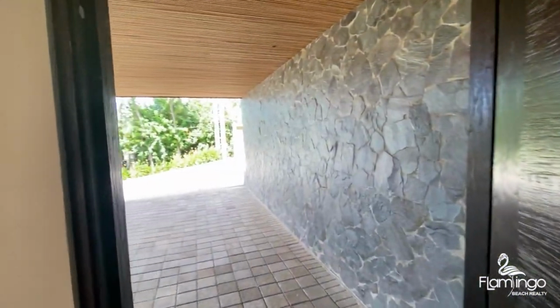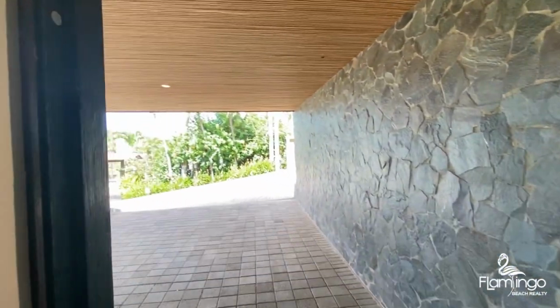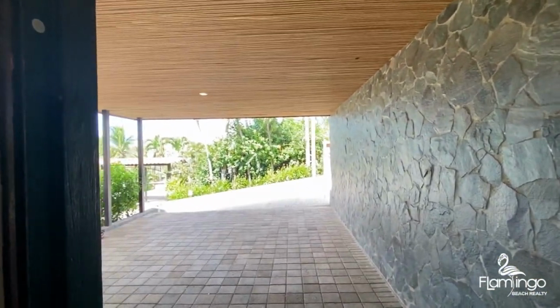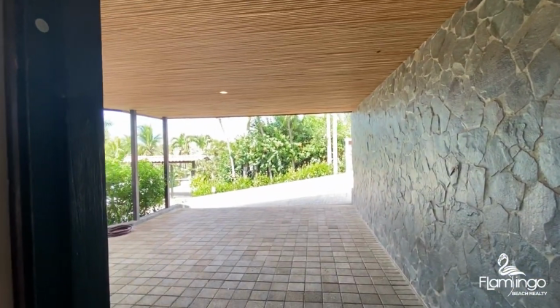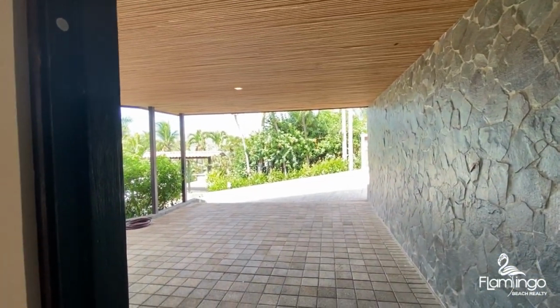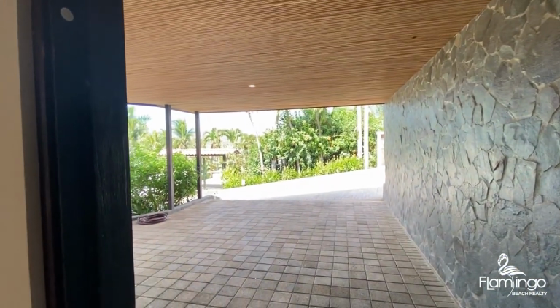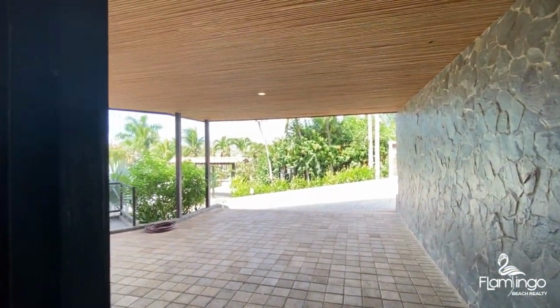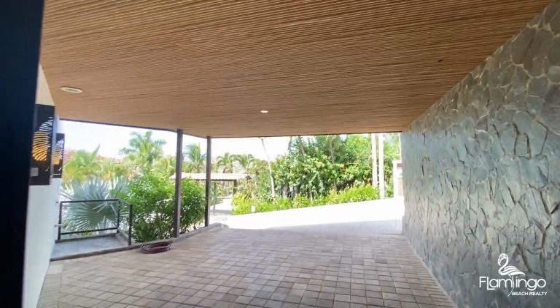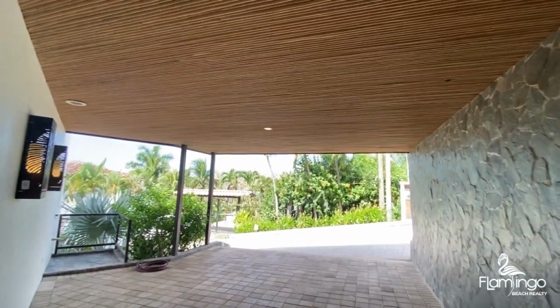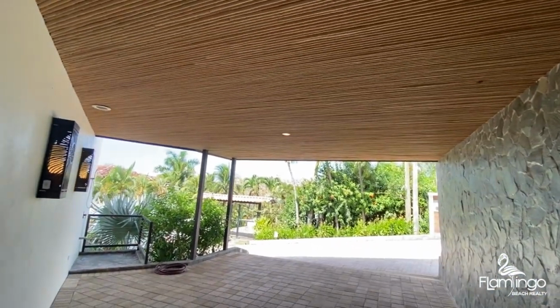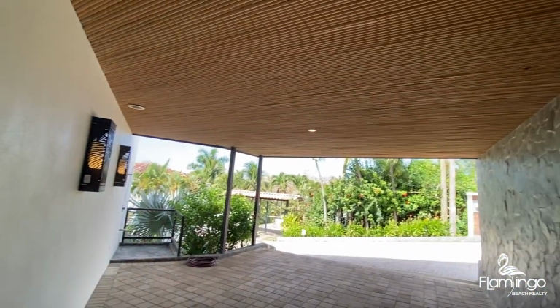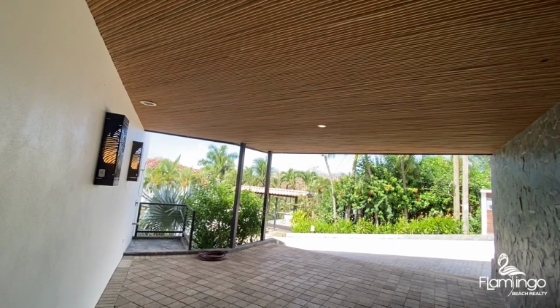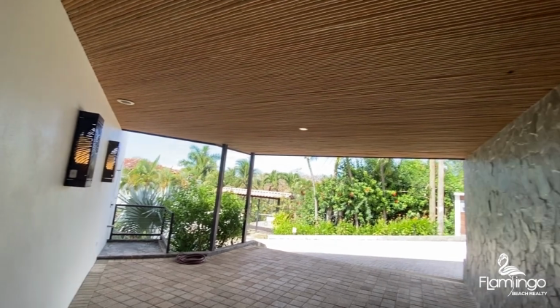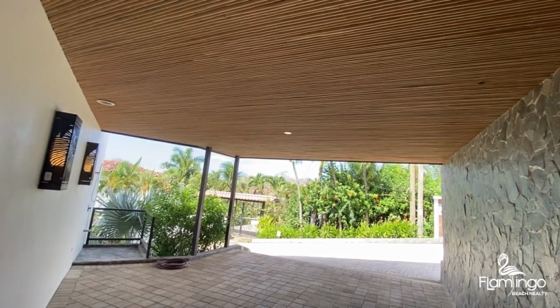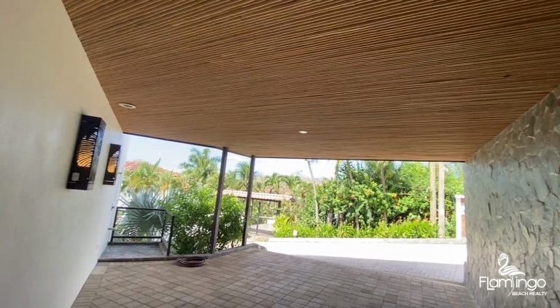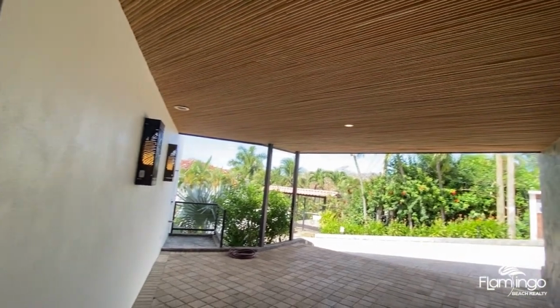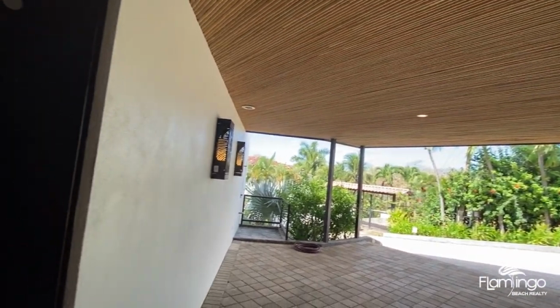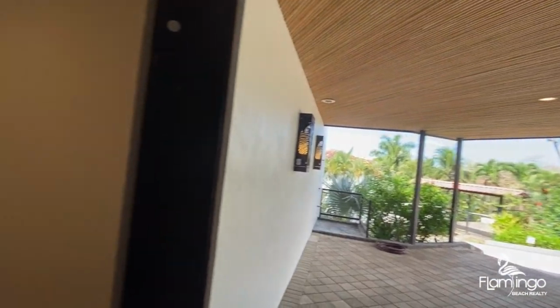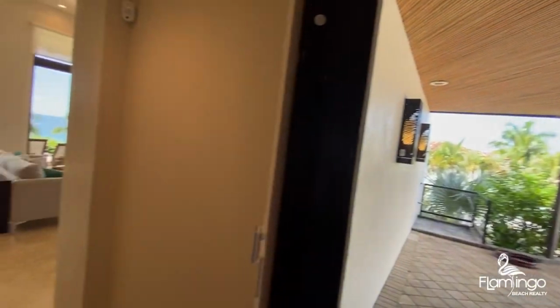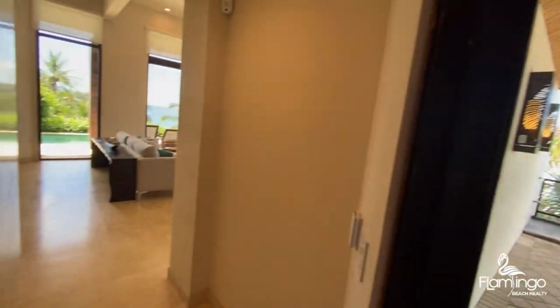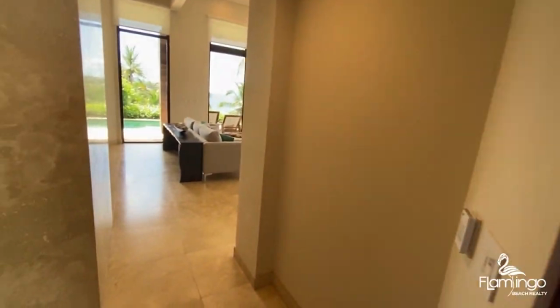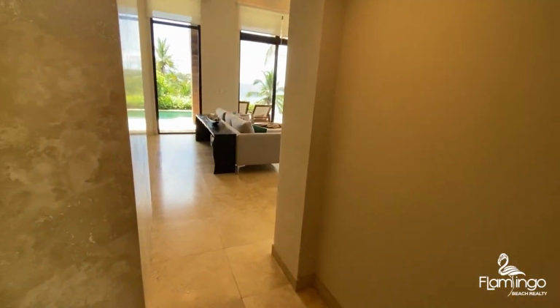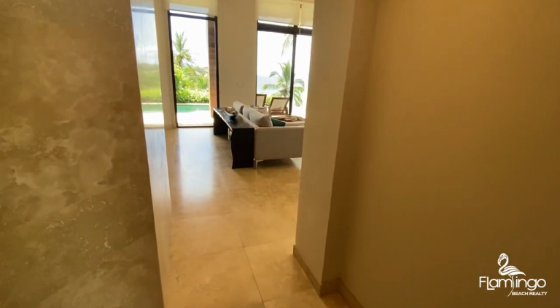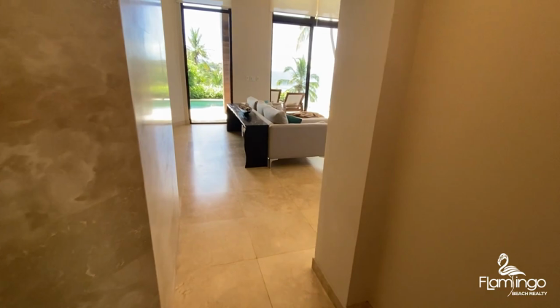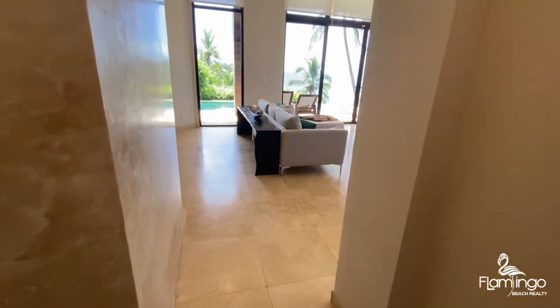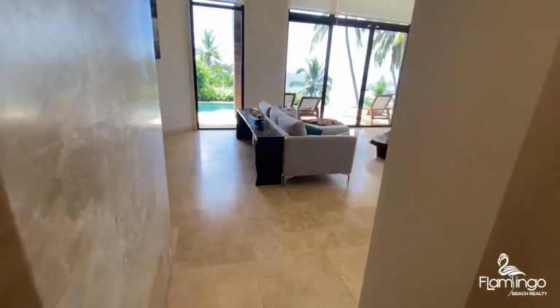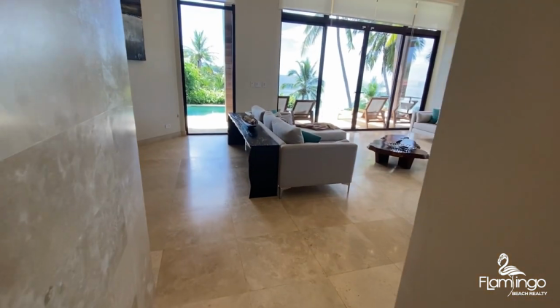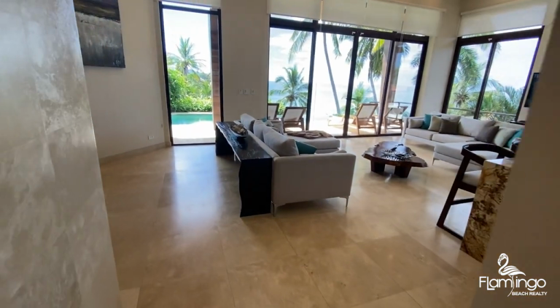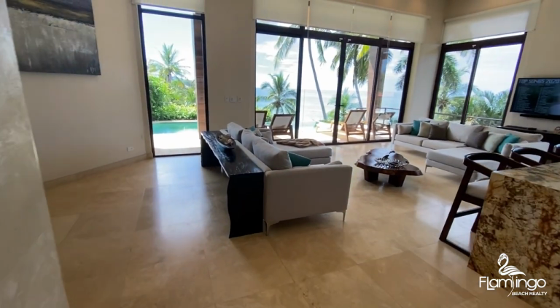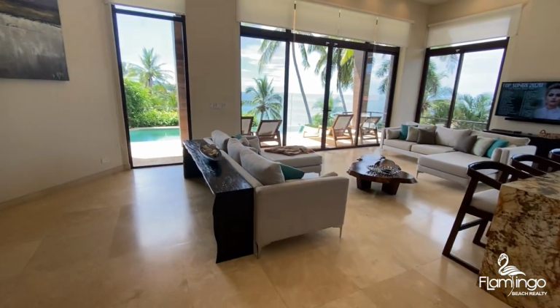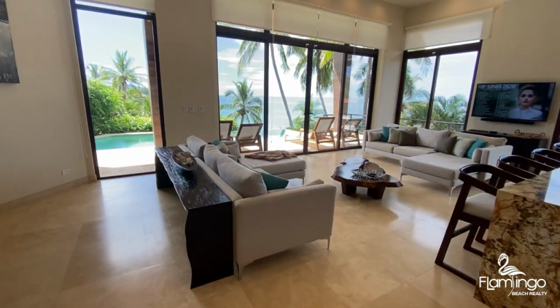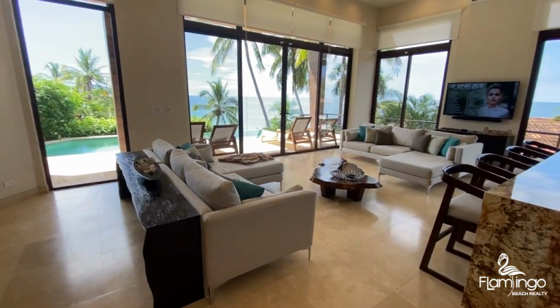Here we are at Casa Nautilus. It's got a large car park with Cañabrava — there's a little butterfly in it actually. Everything in here has been custom designed and built by a really awesome architect in the area.